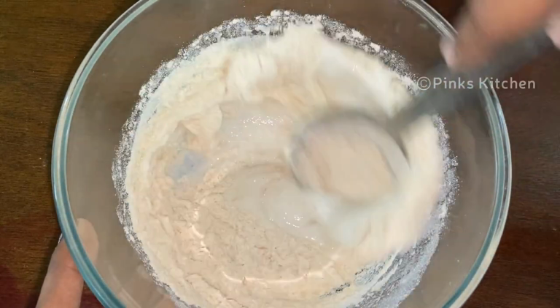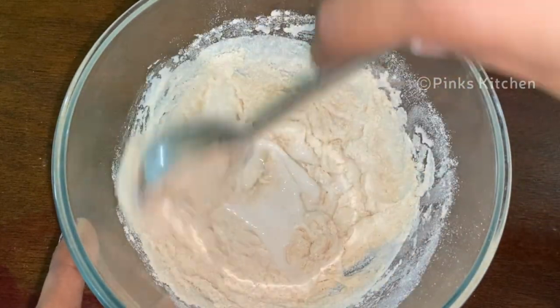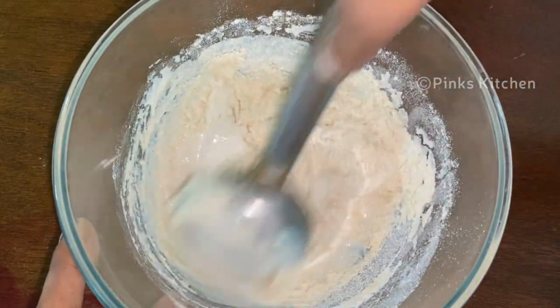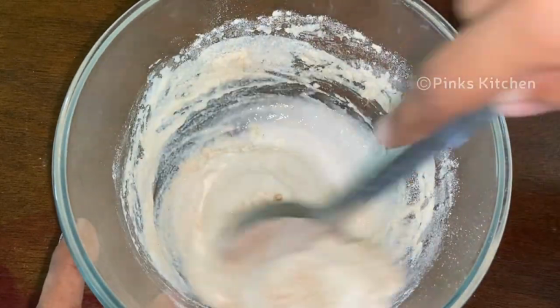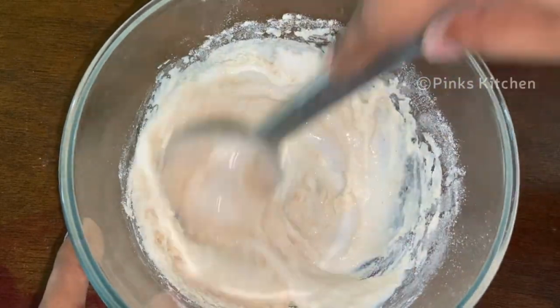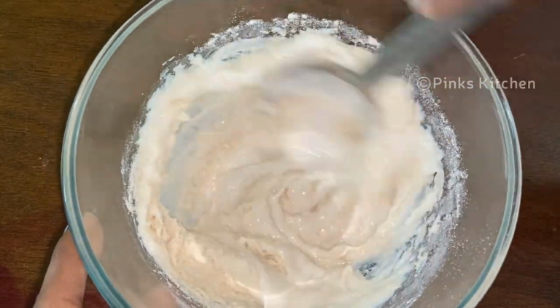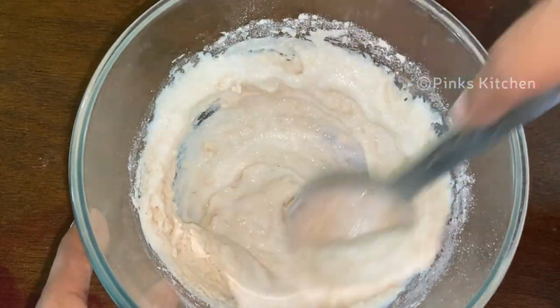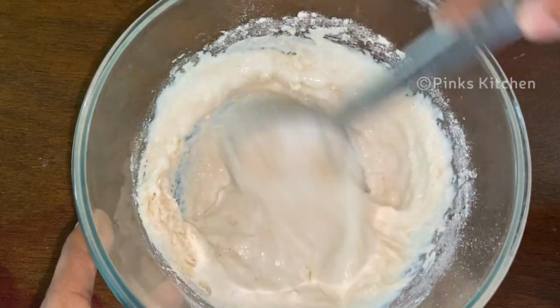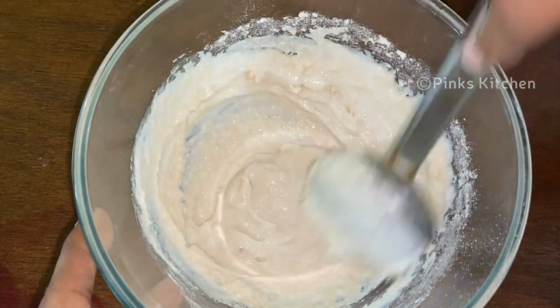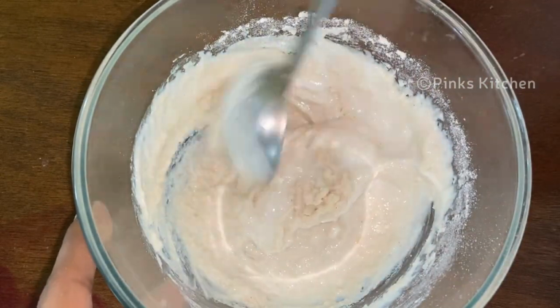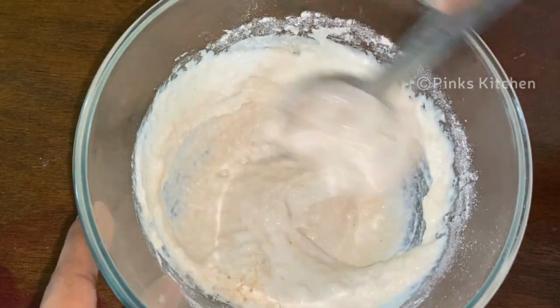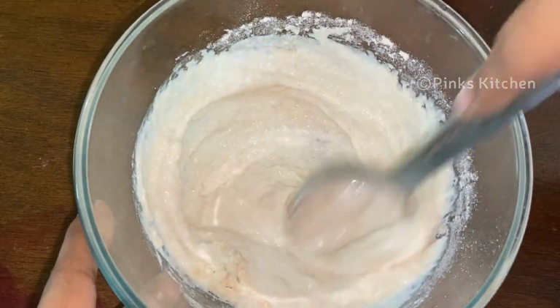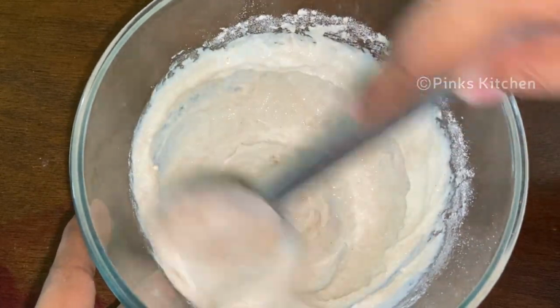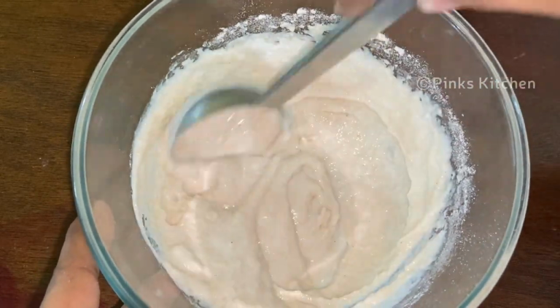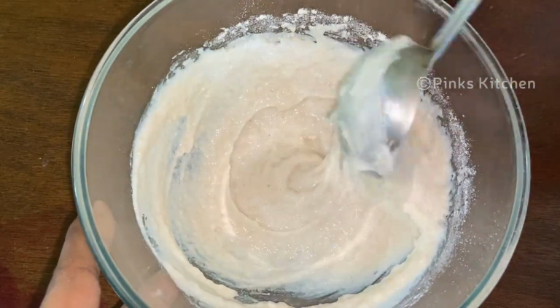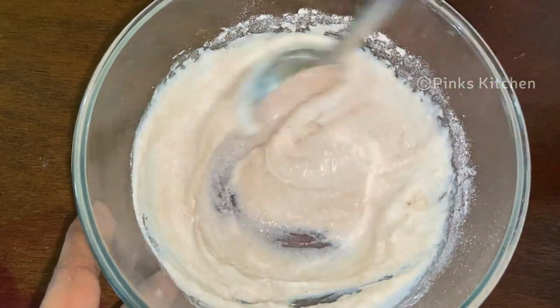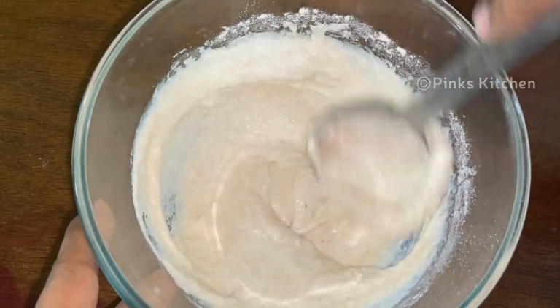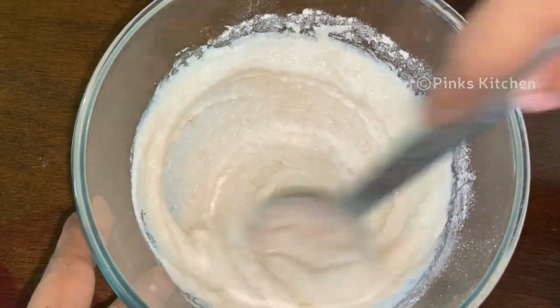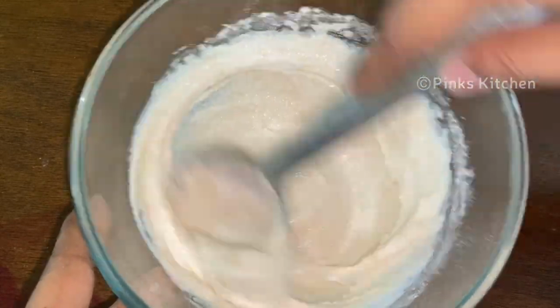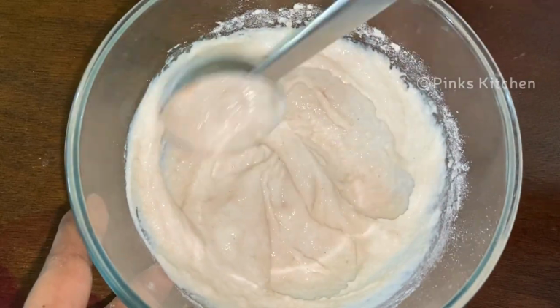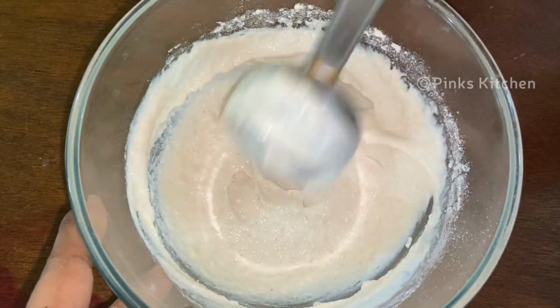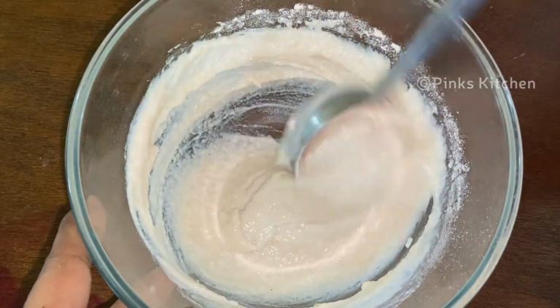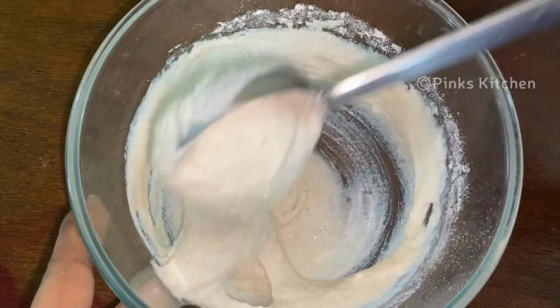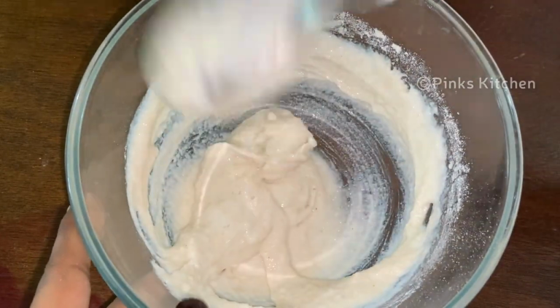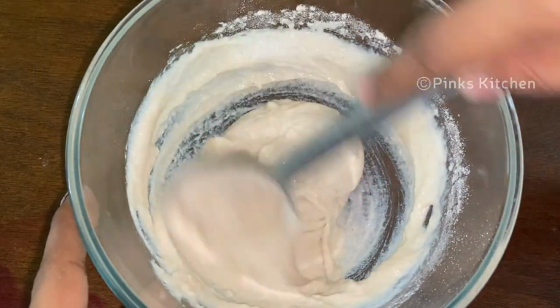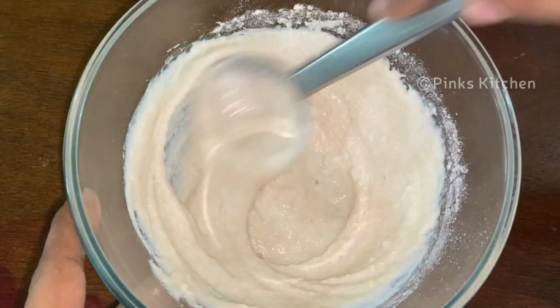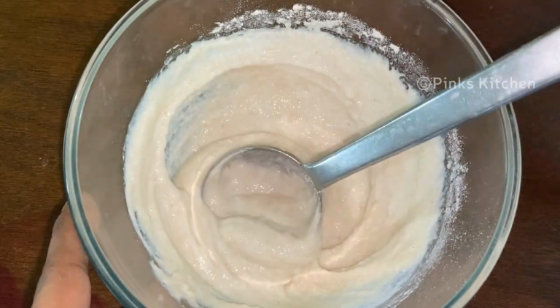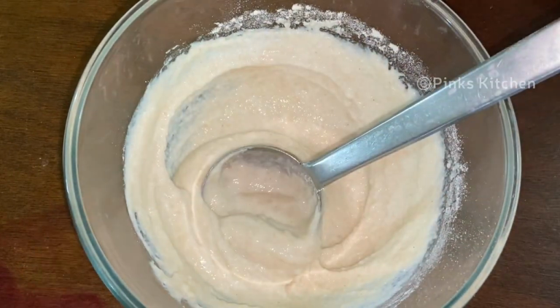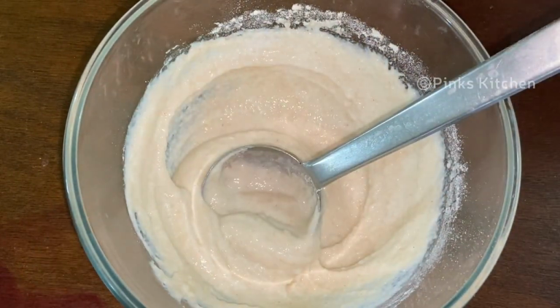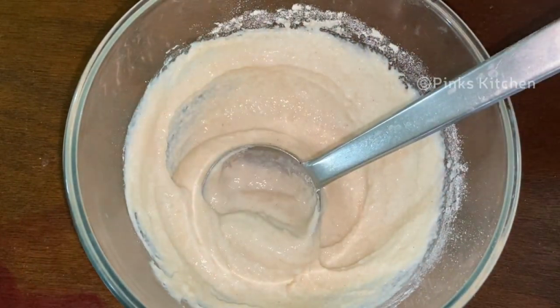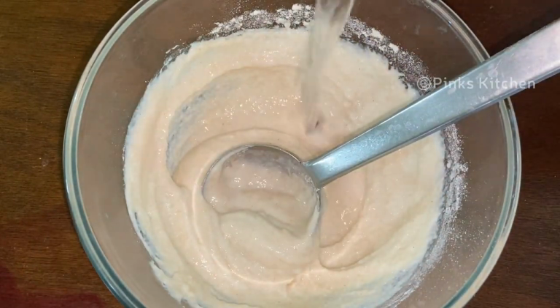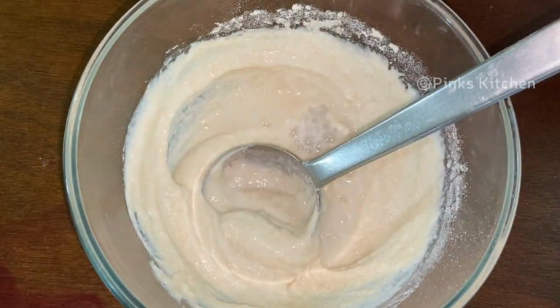It is low in calories. It's a good source of healthy digestive protein, and at the same time it is the least calorie dense compared to other cereals. Rich in fiber, it's a gluten-free food and it's a good source of iron.